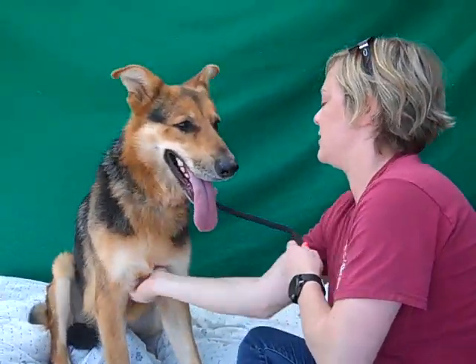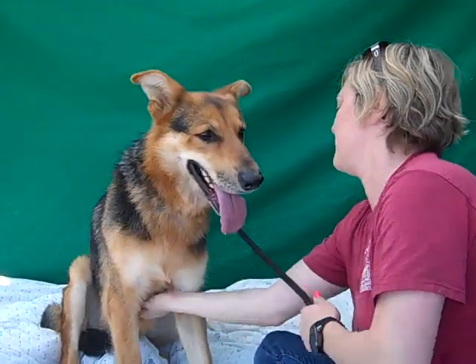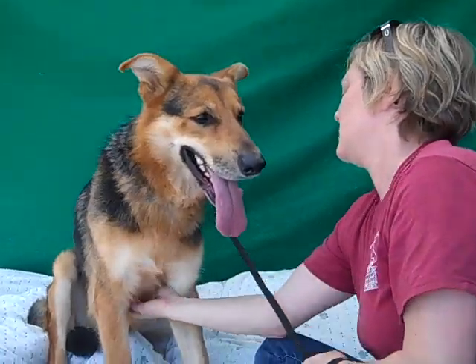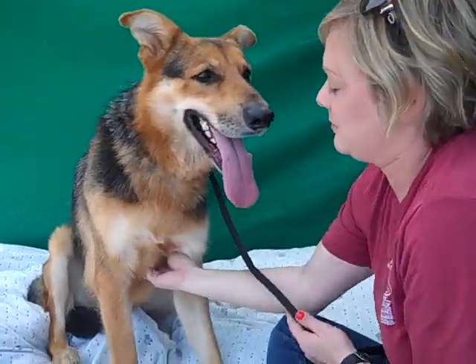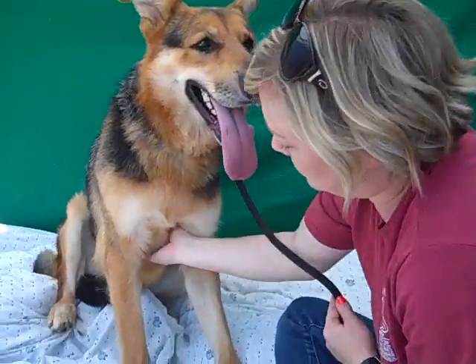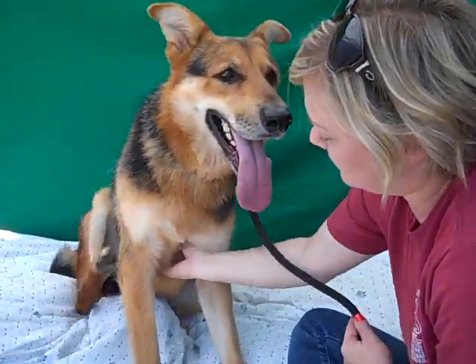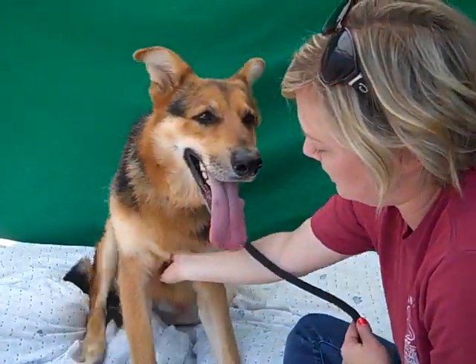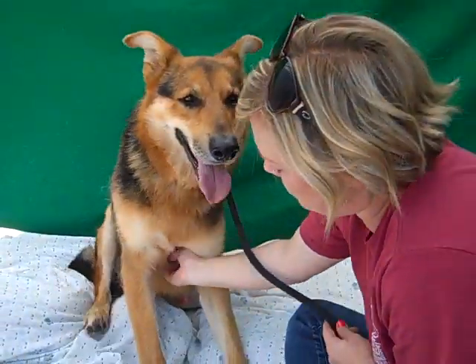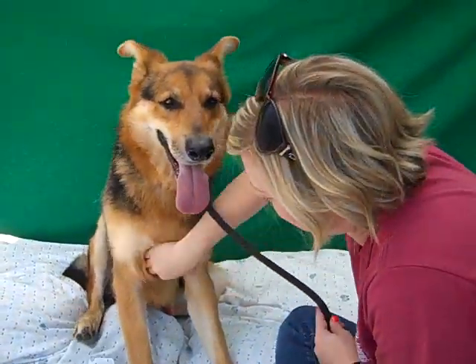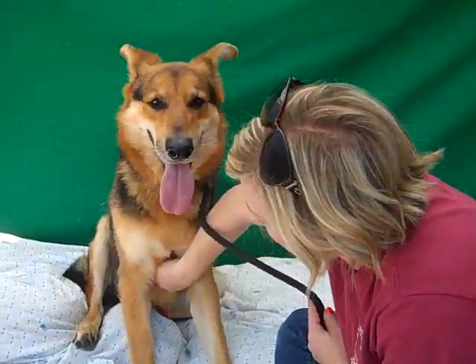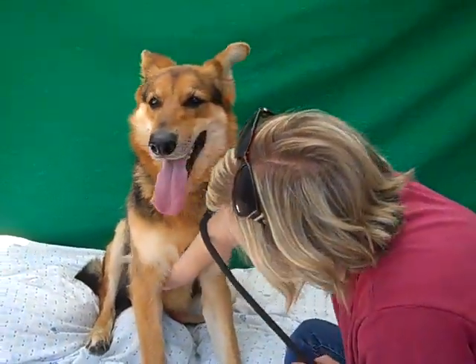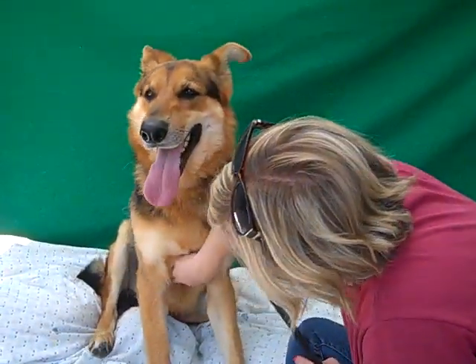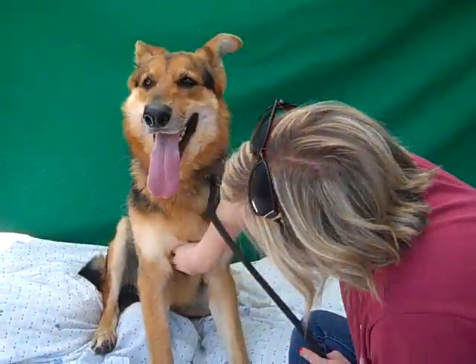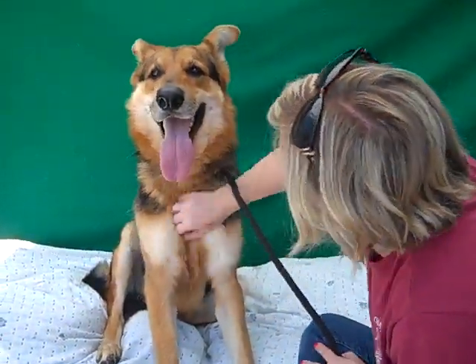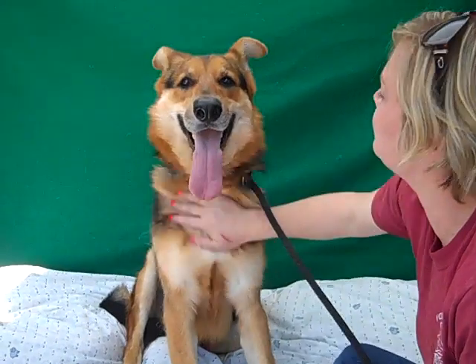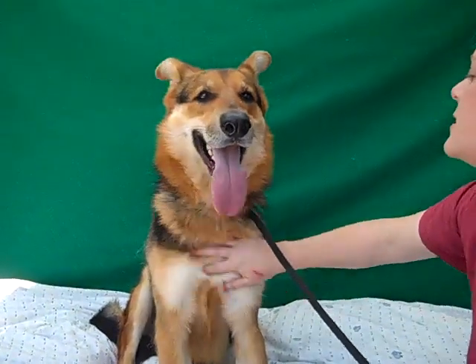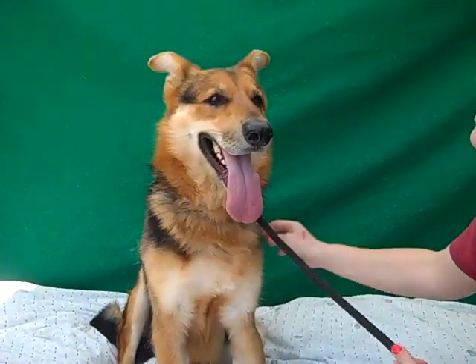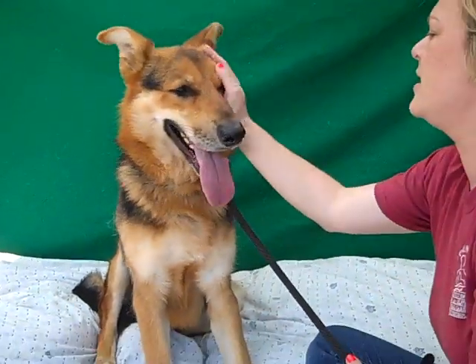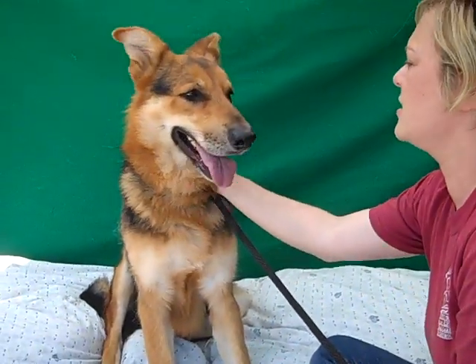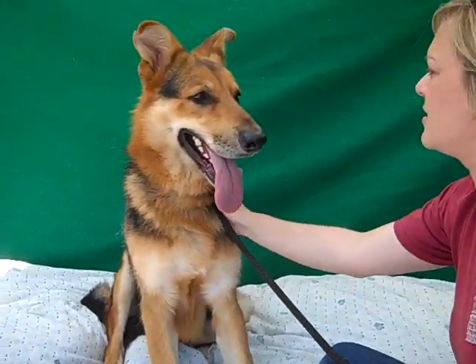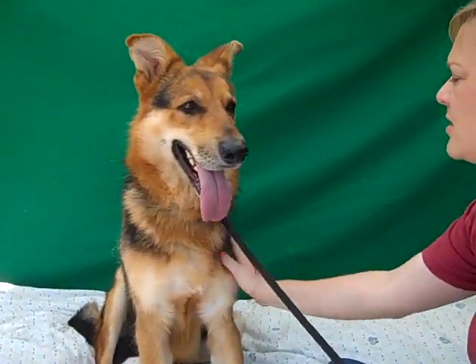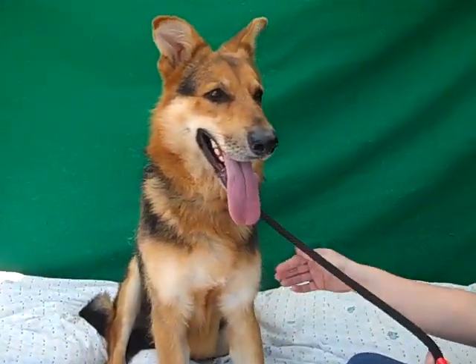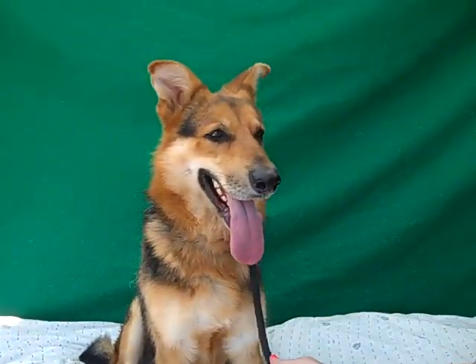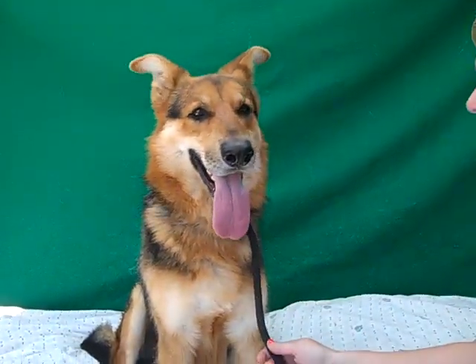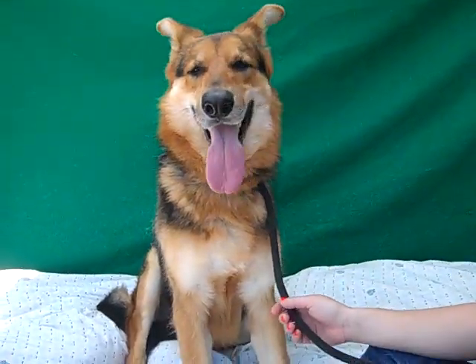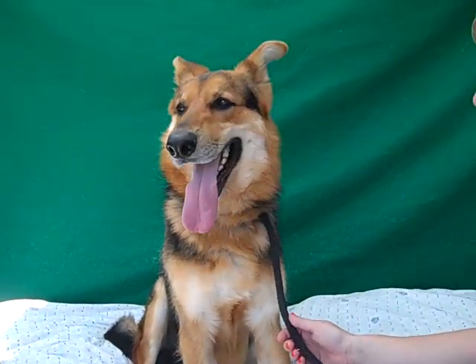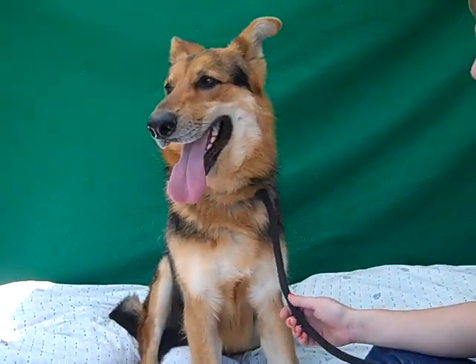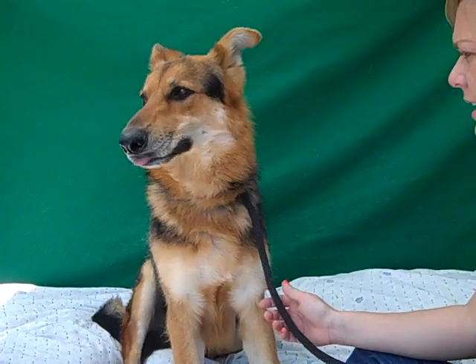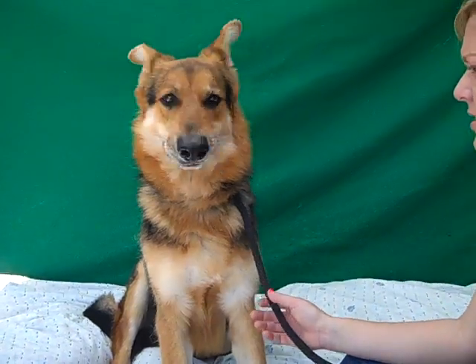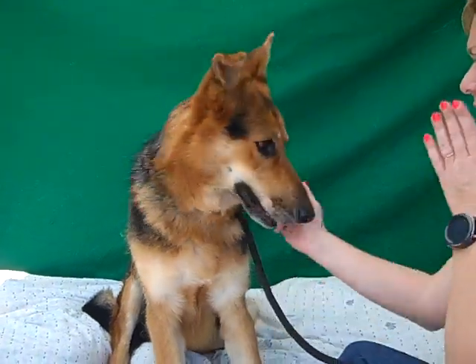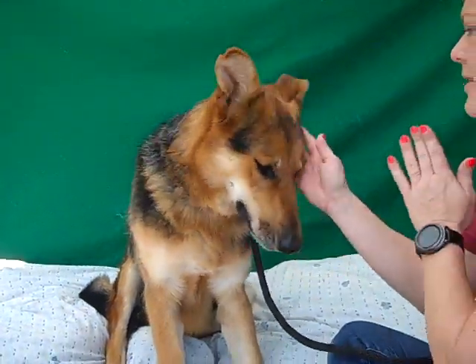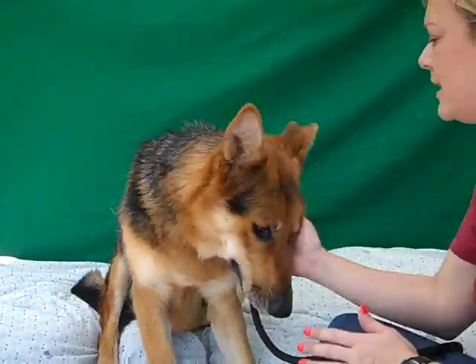We think he'd make a great family dog, and he likes some belly scratches. He's just so well-mannered. He has an amazing temperament — he just gets along with everybody.